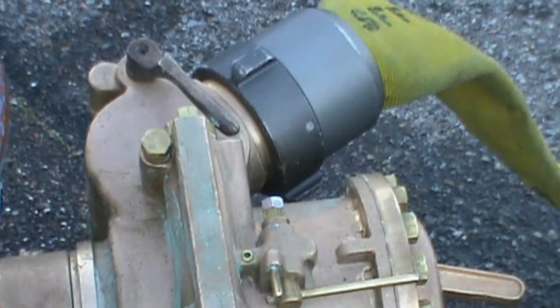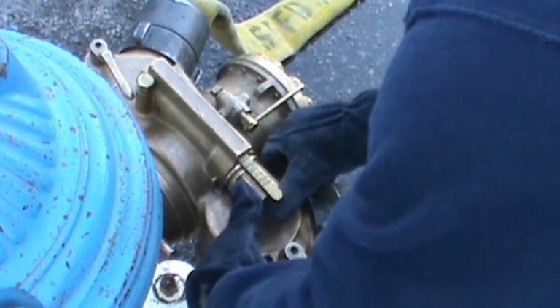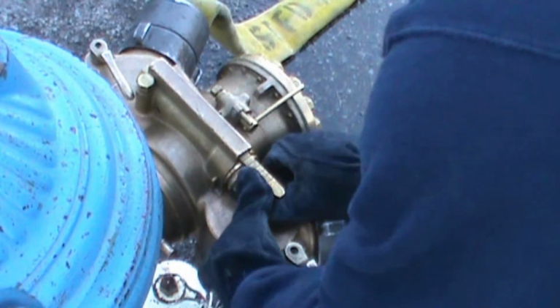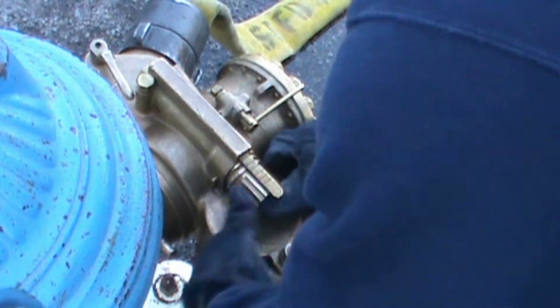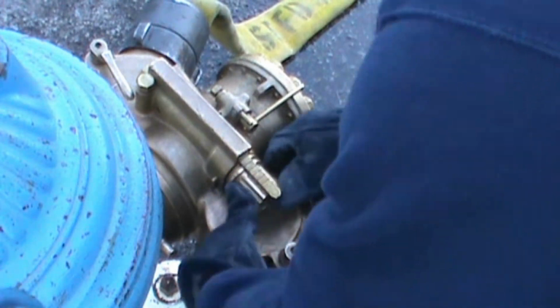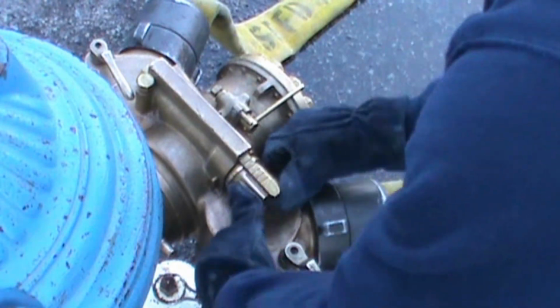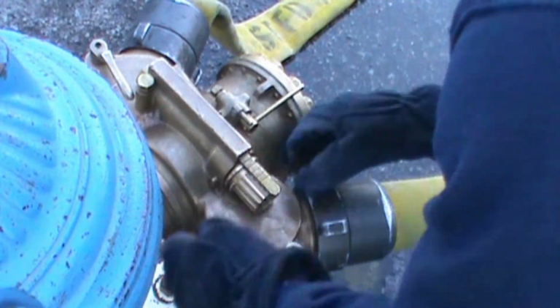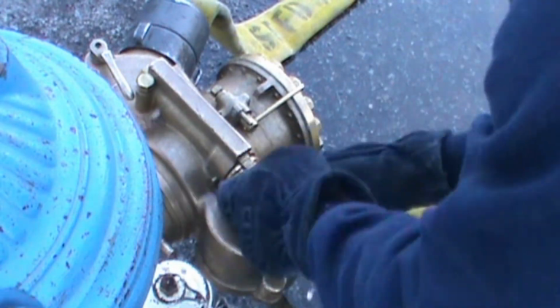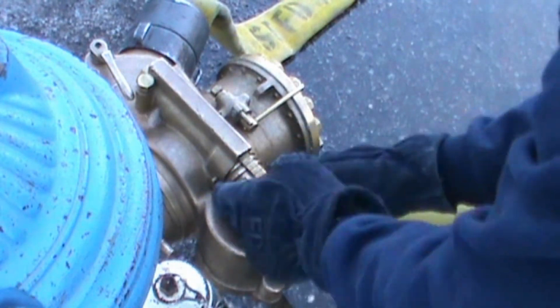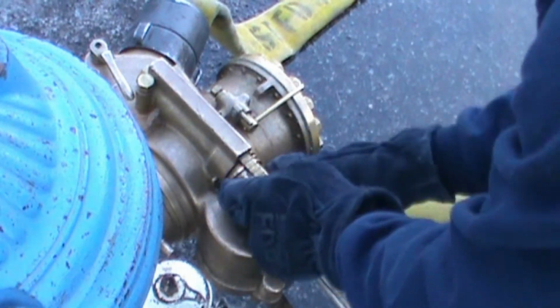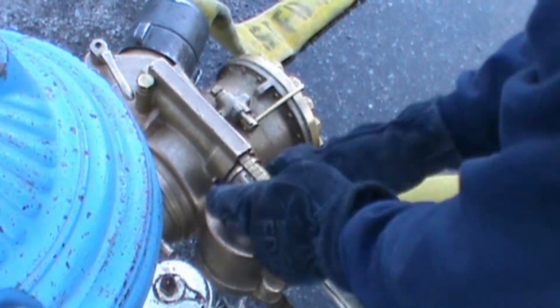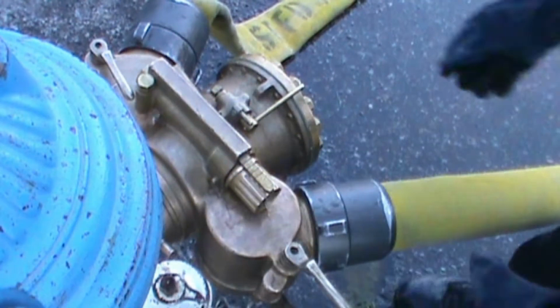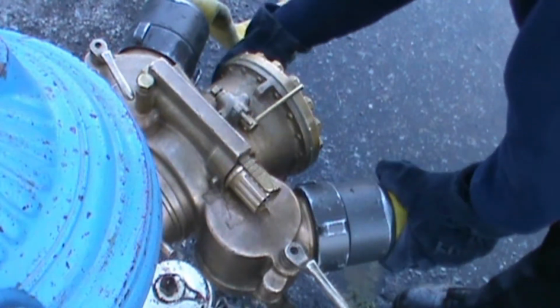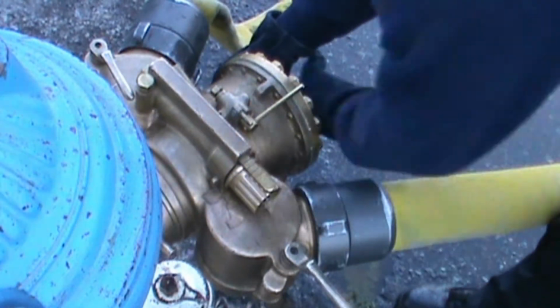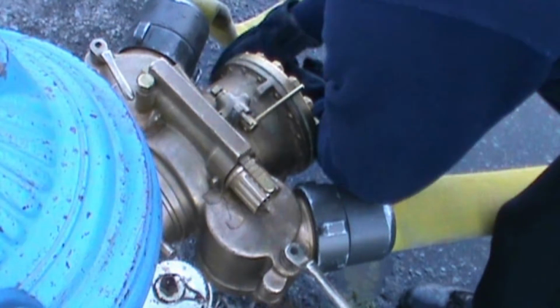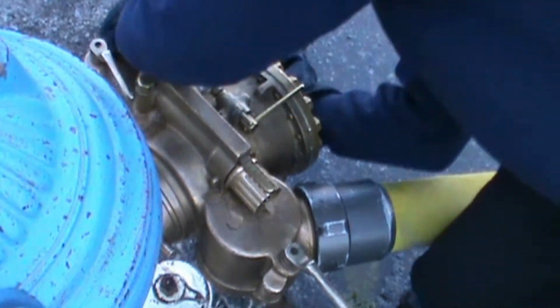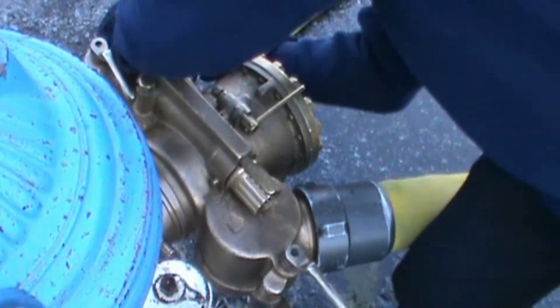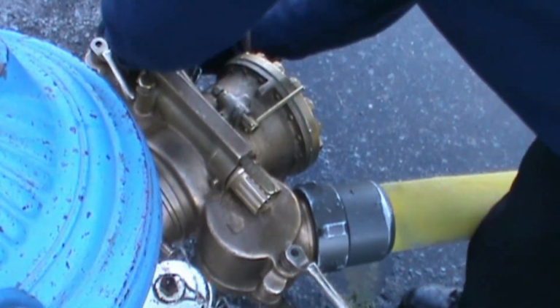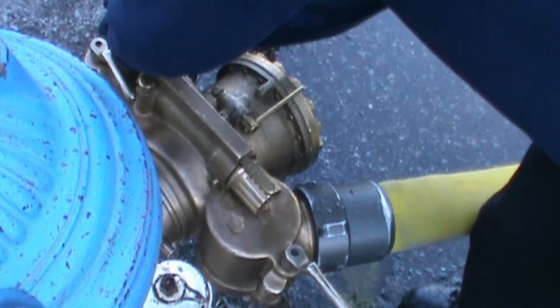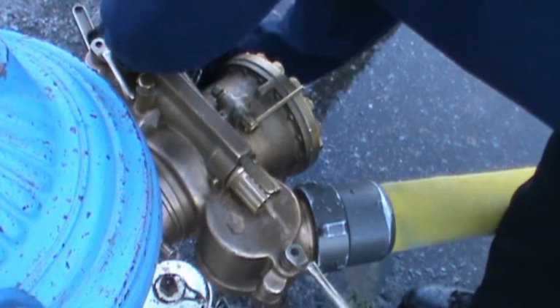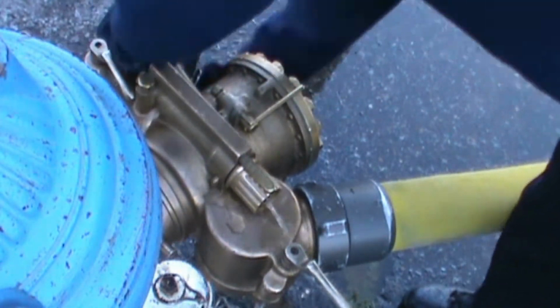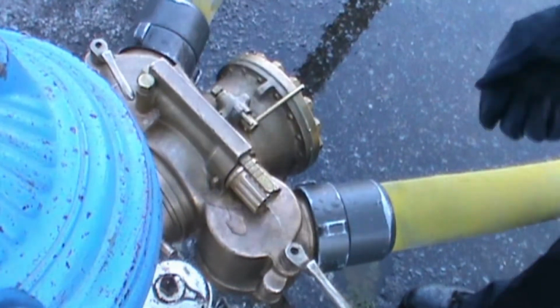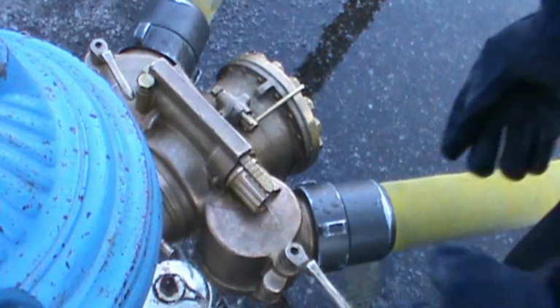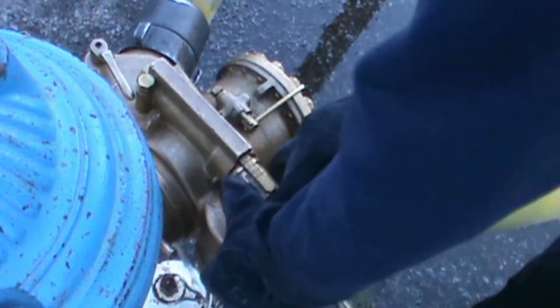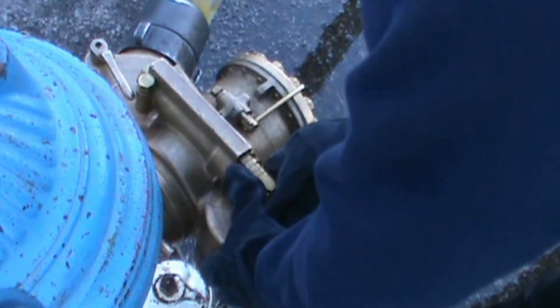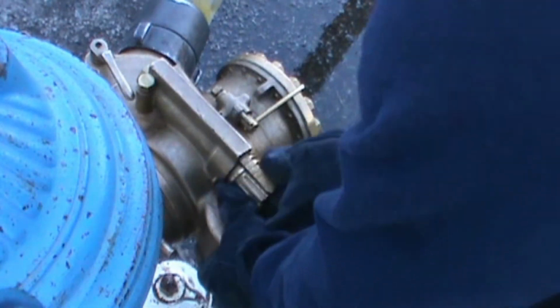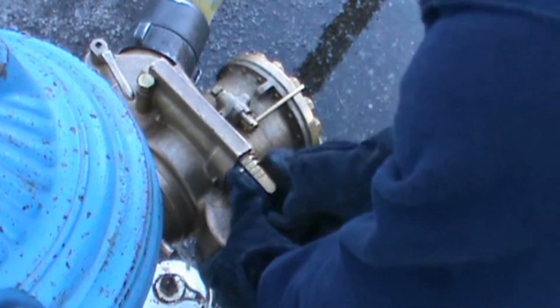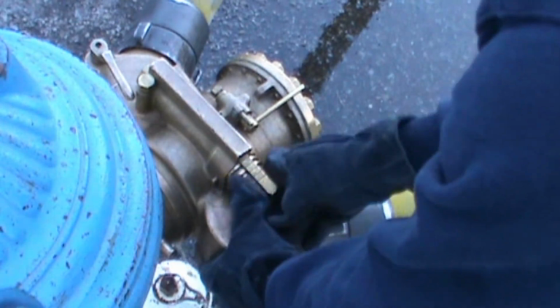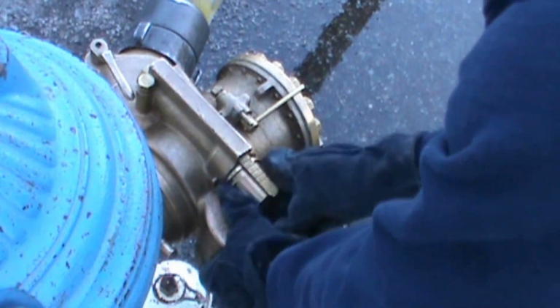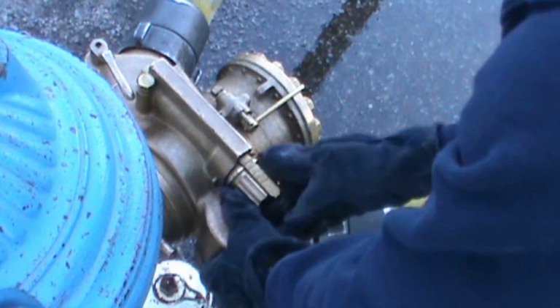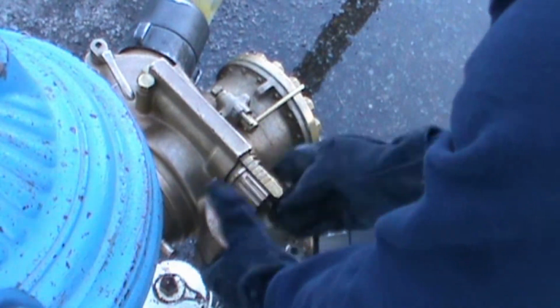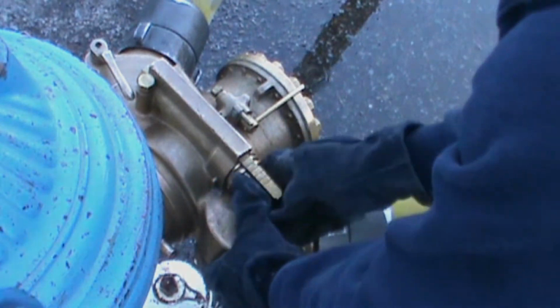Dial down the pressure to 80 psi. Open the gate. Dial the pressure back up to 120 psi.